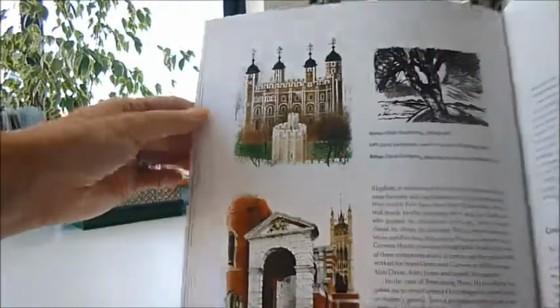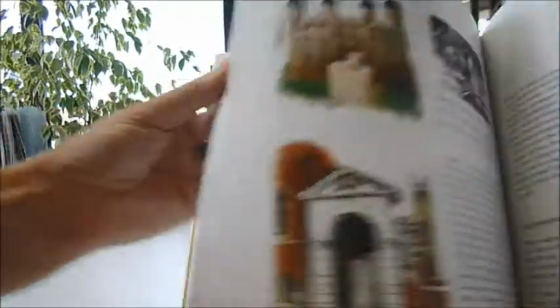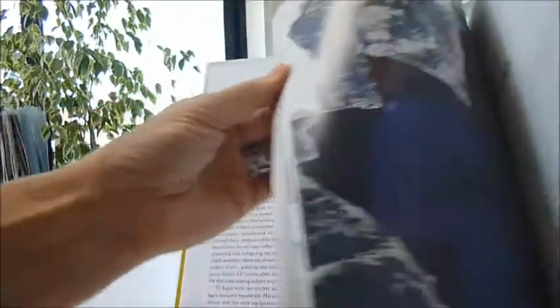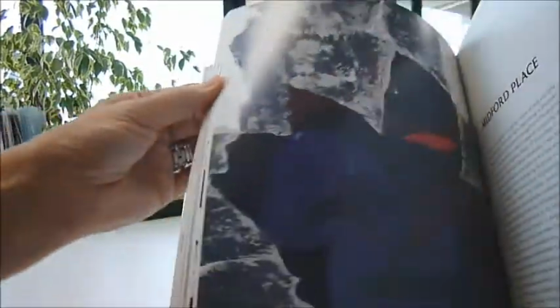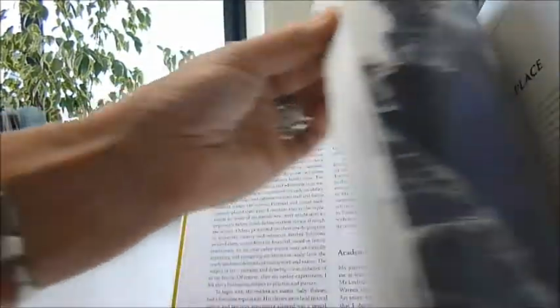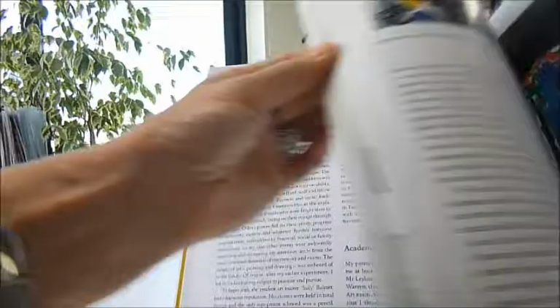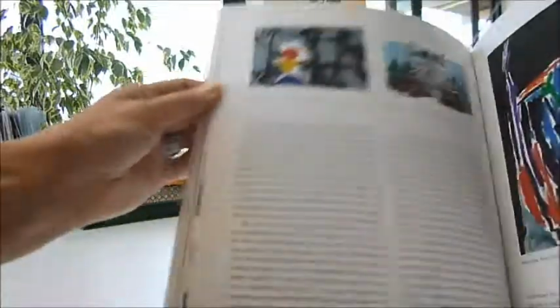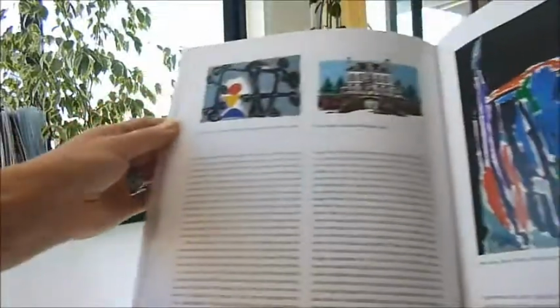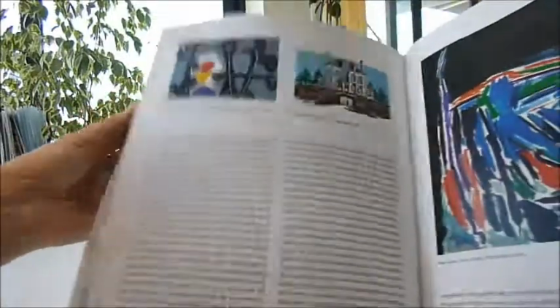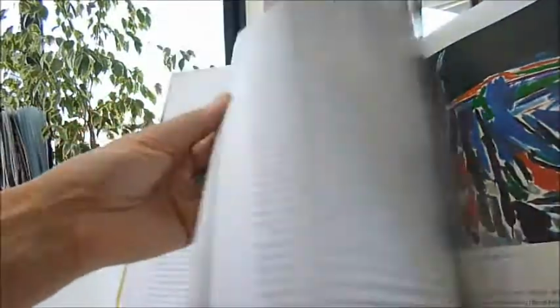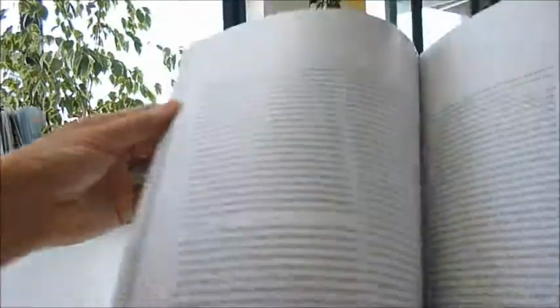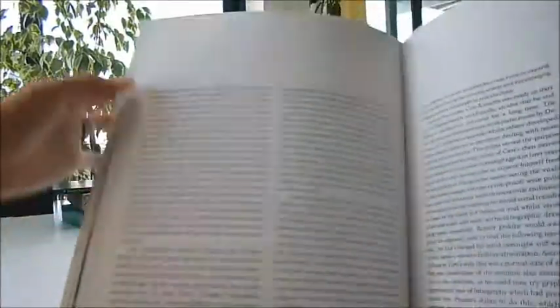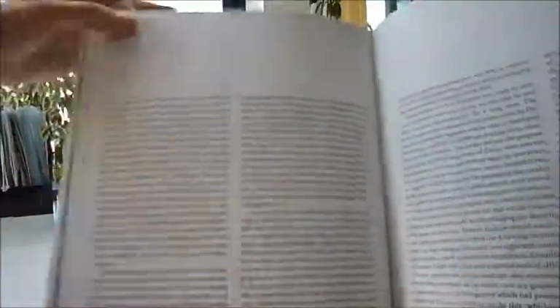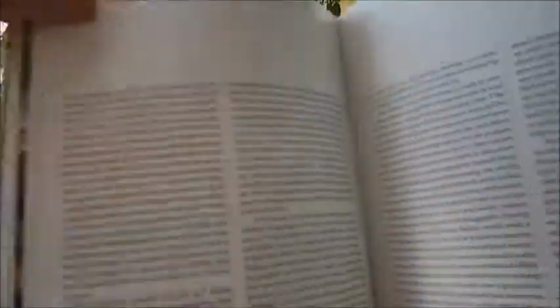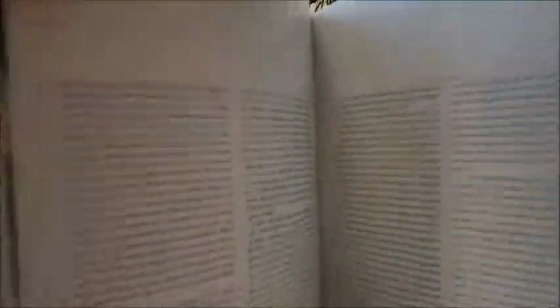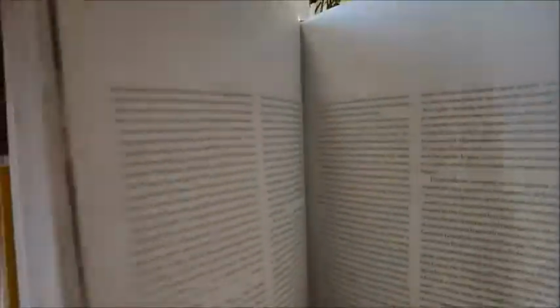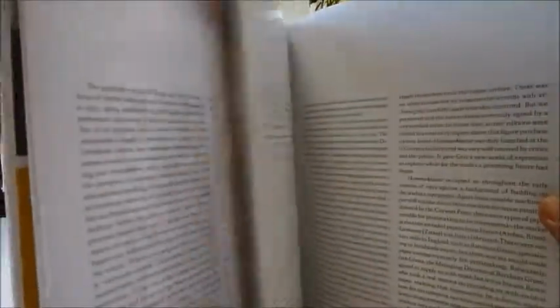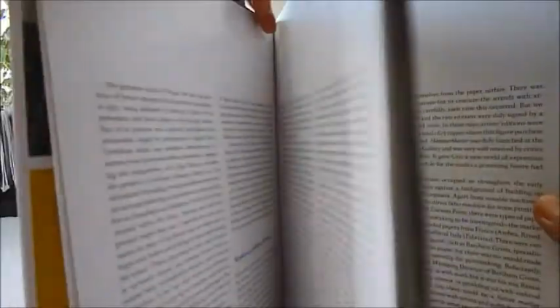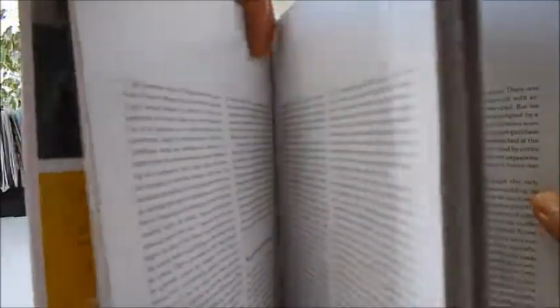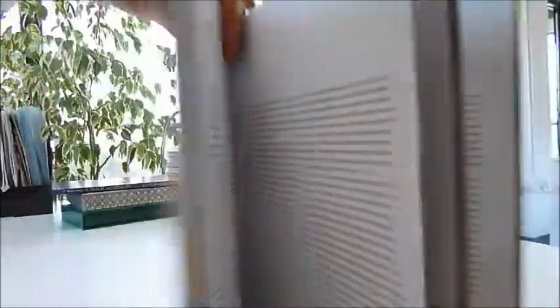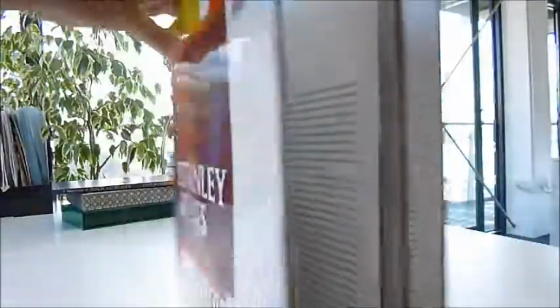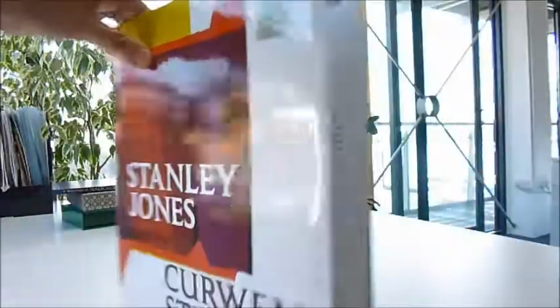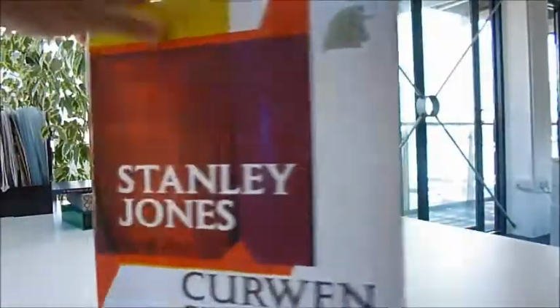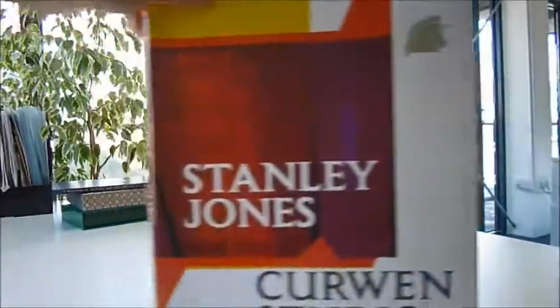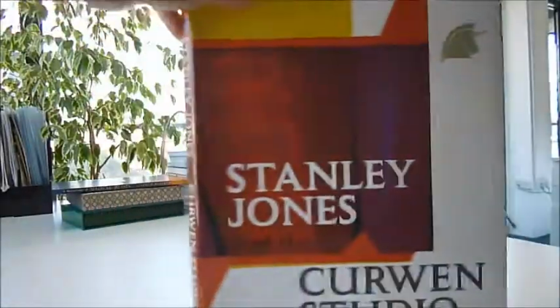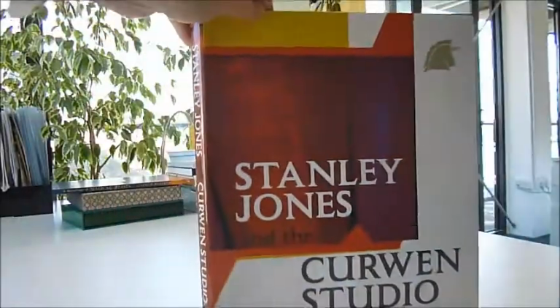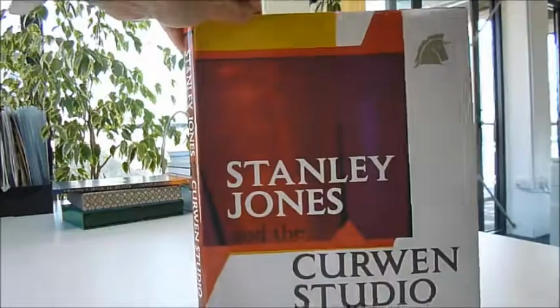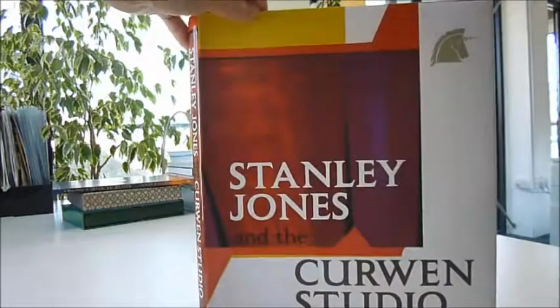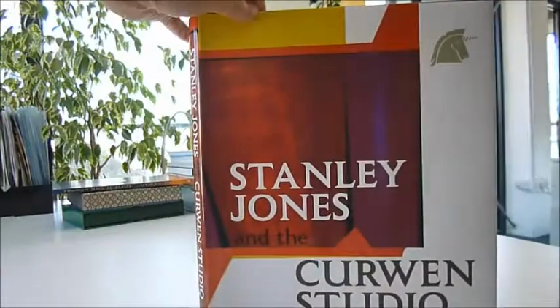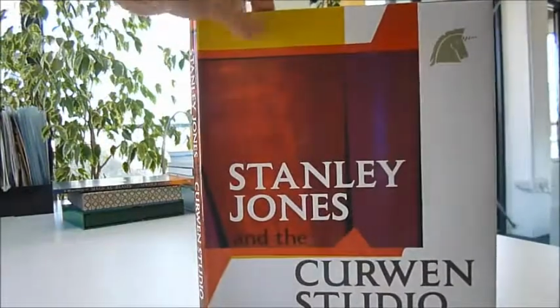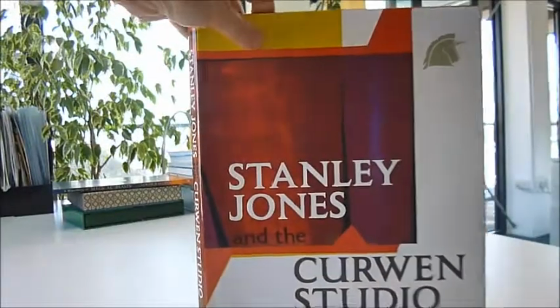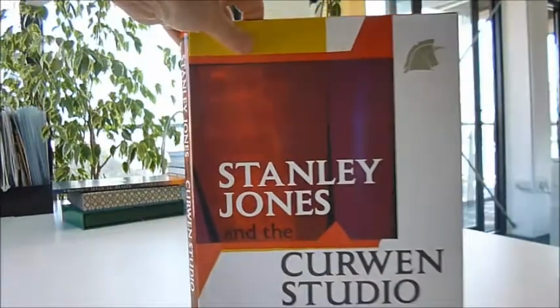This is a treasure of an art book, it really is. Stanley Jones and the Curwen Studio — just £10 through bibliophilebooks.com.